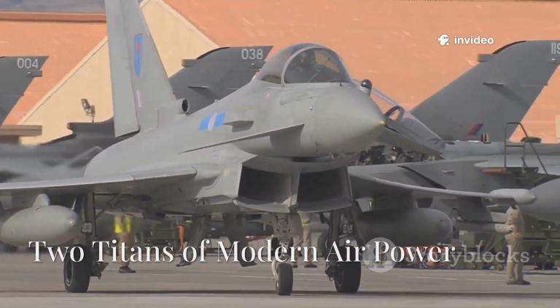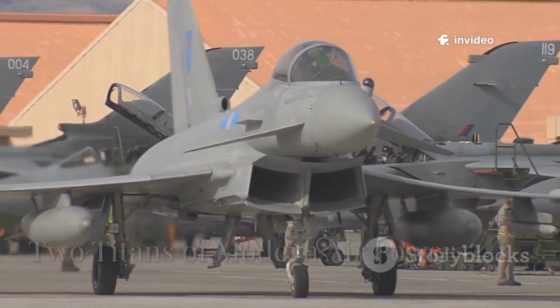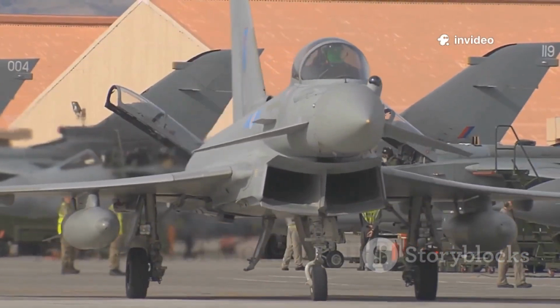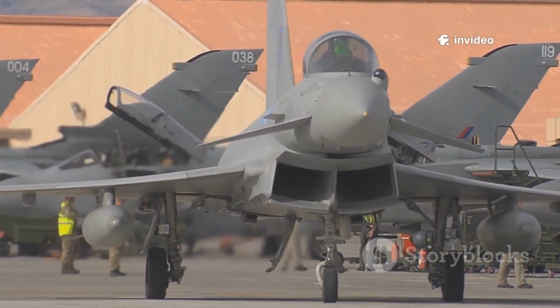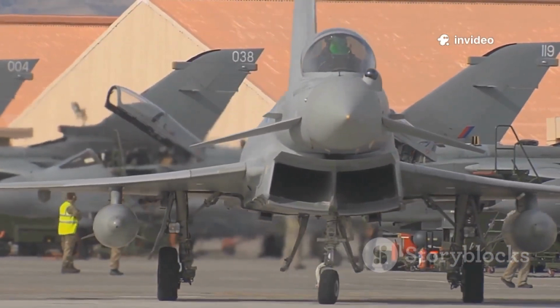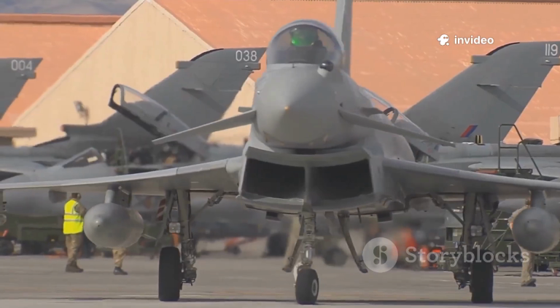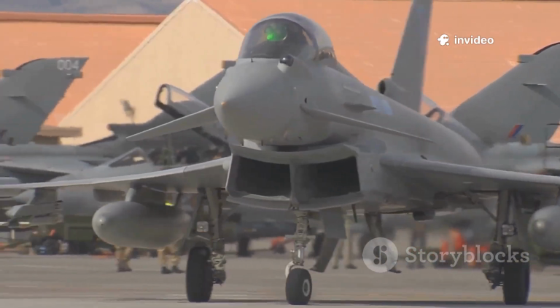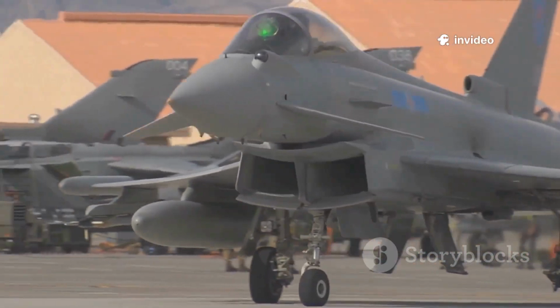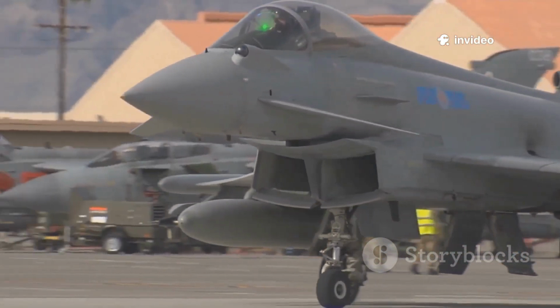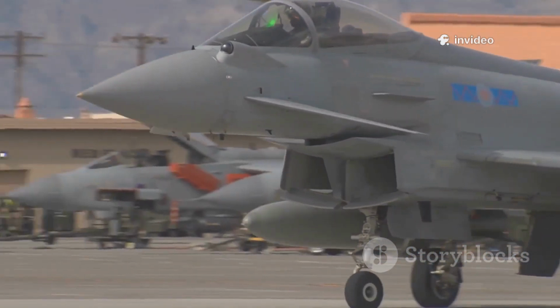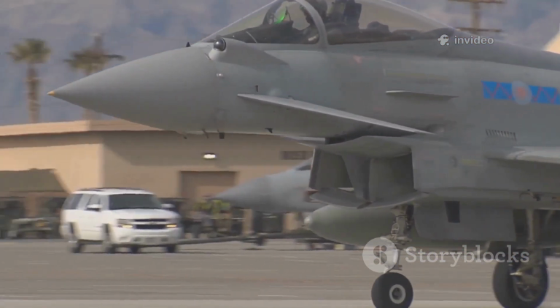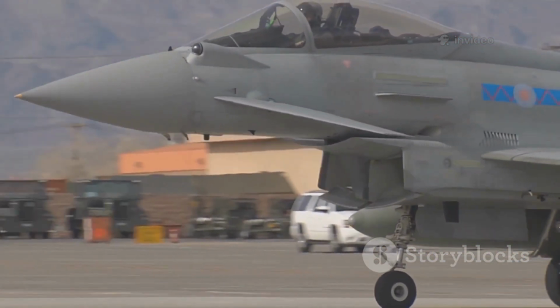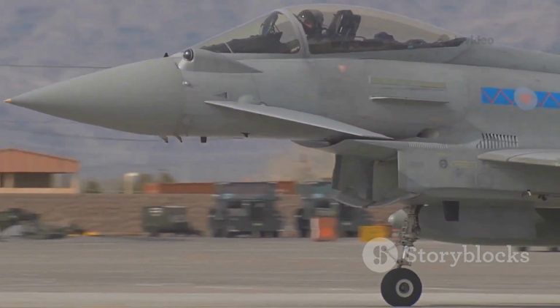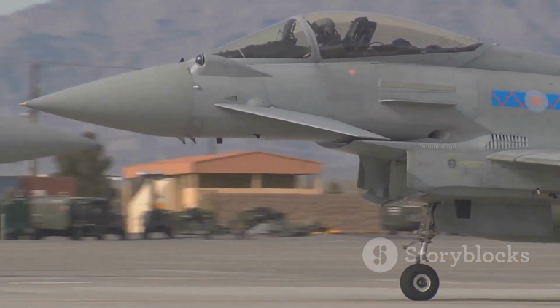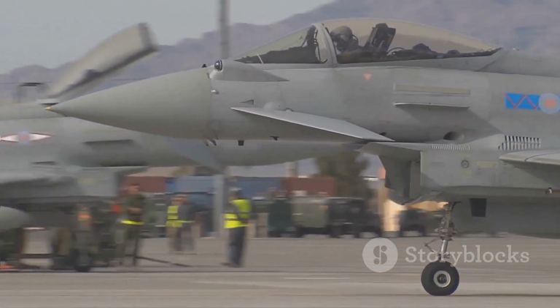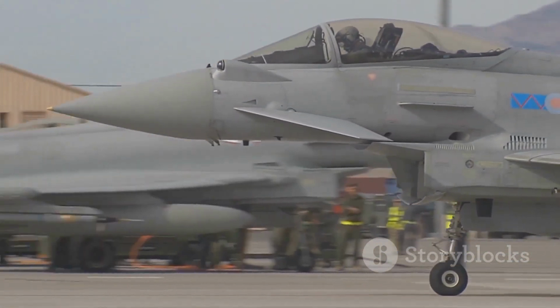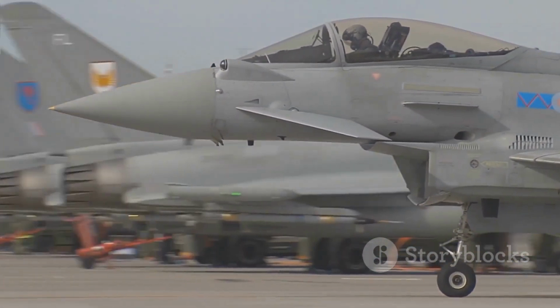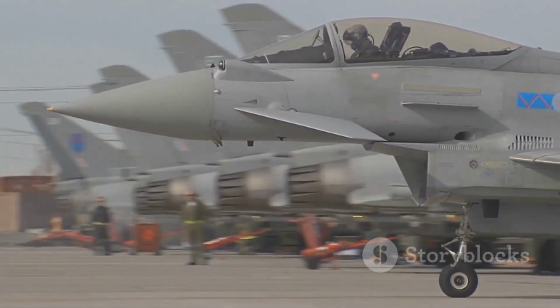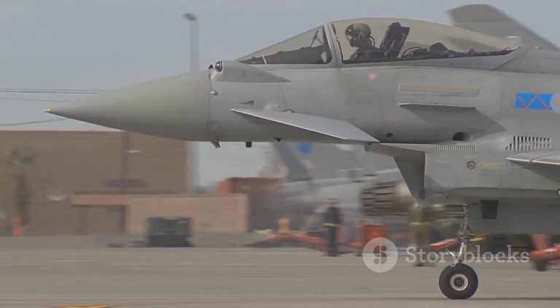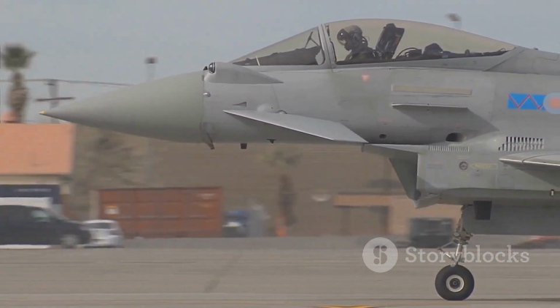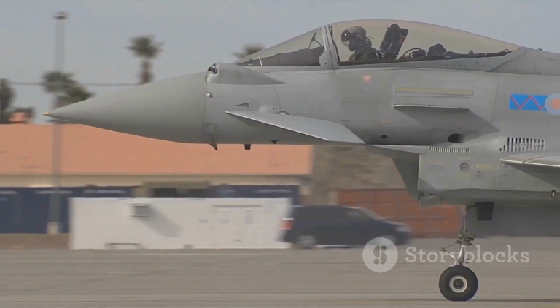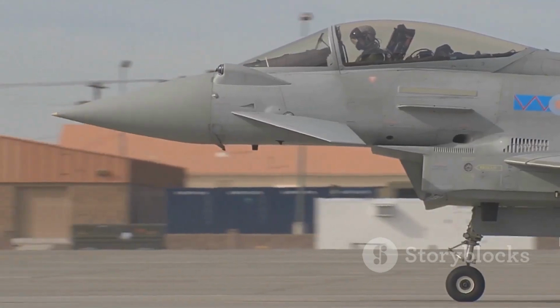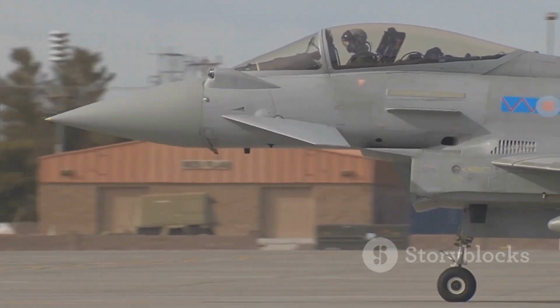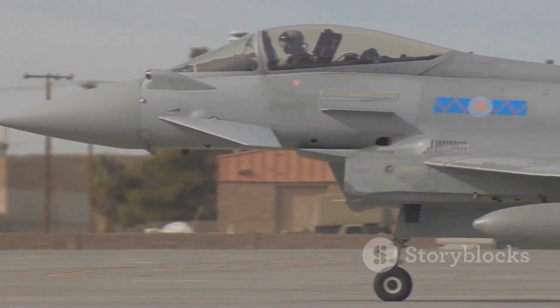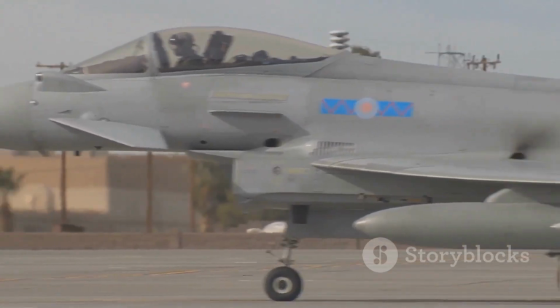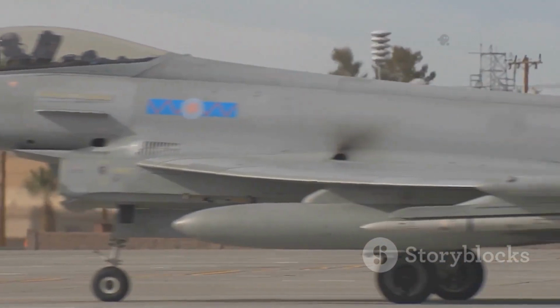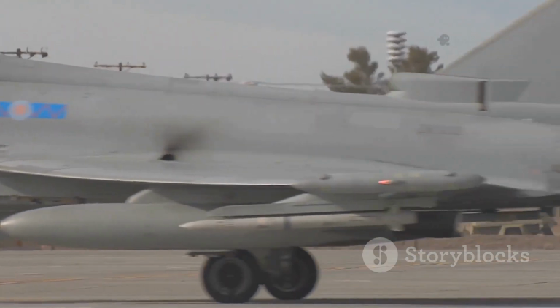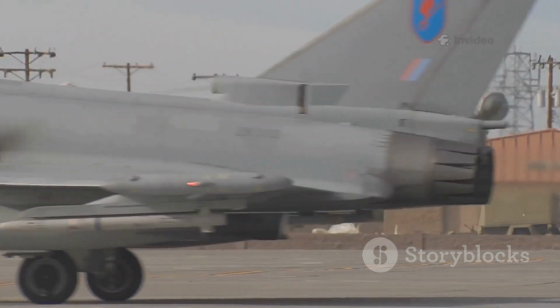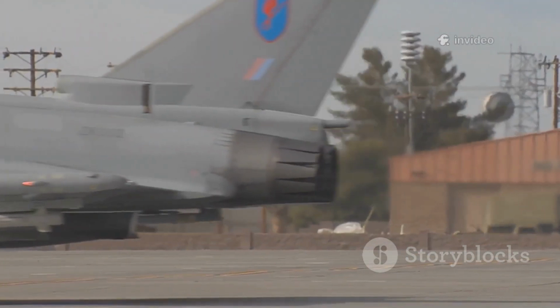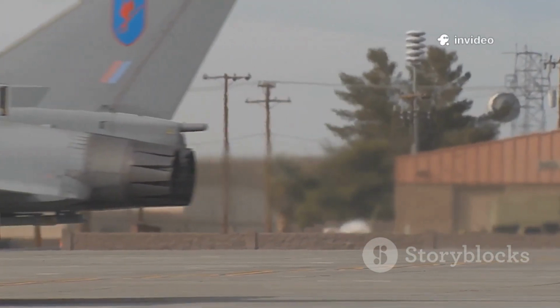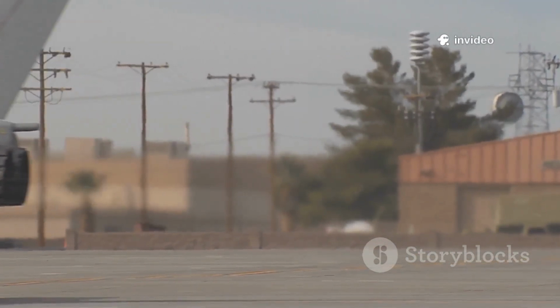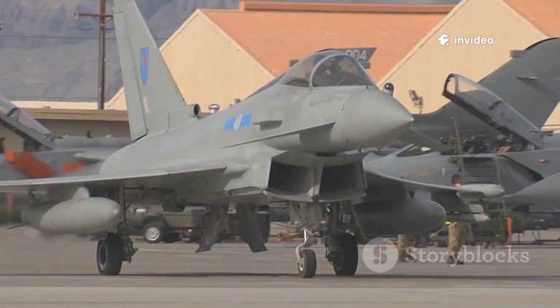In the world of modern military aviation, few aircraft spark as much debate and fascination as the Eurofighter Typhoon. This jet, a product of European collaboration, represents the cutting edge of speed, agility, and raw power in the skies.